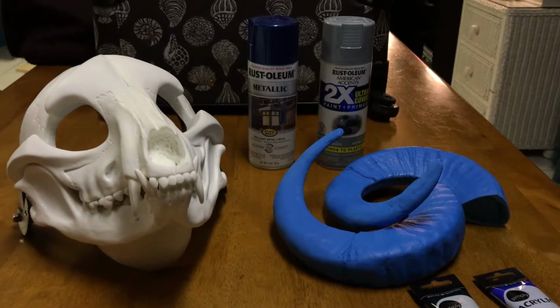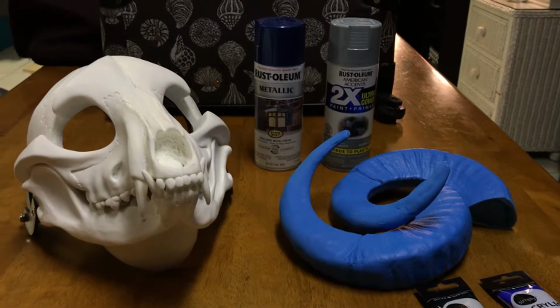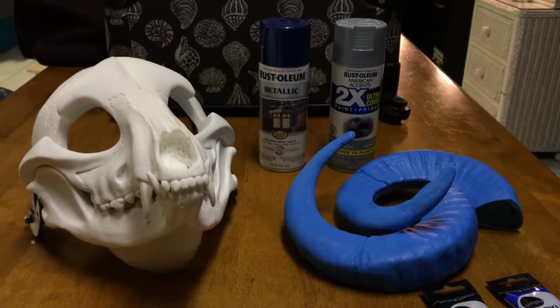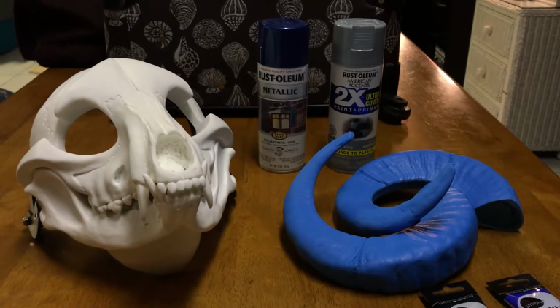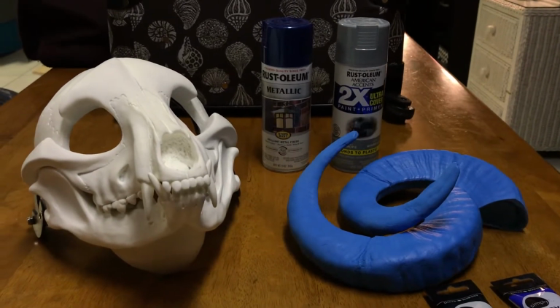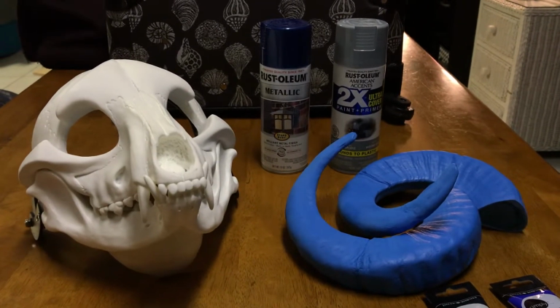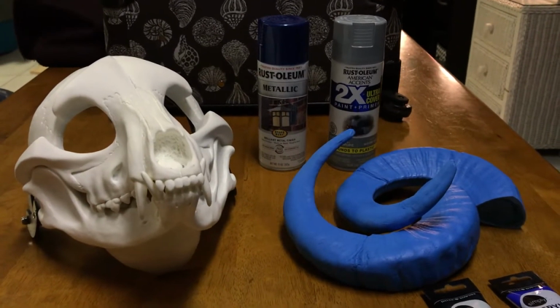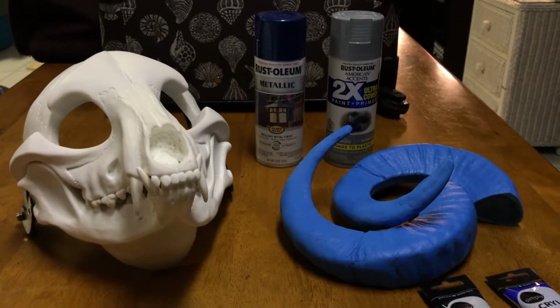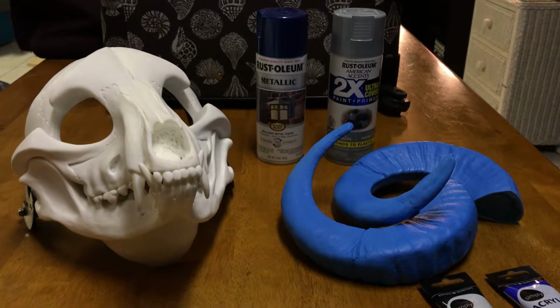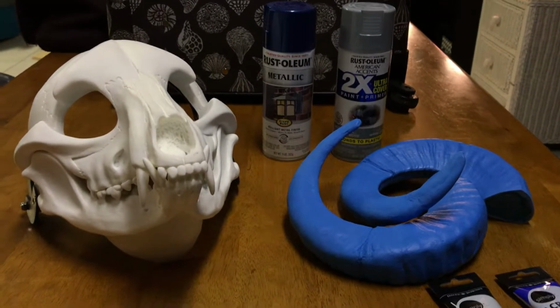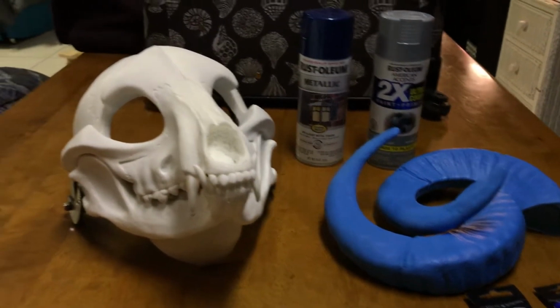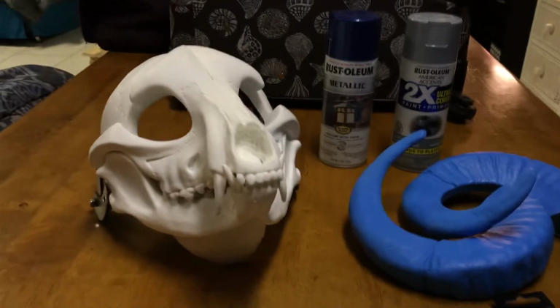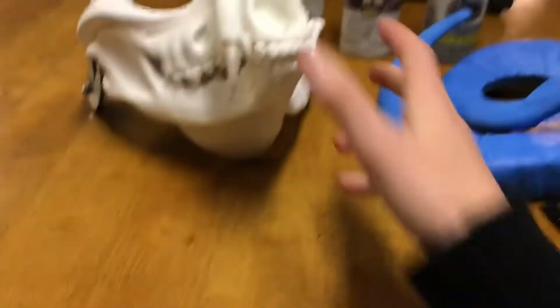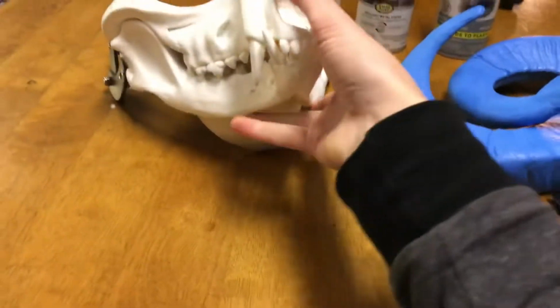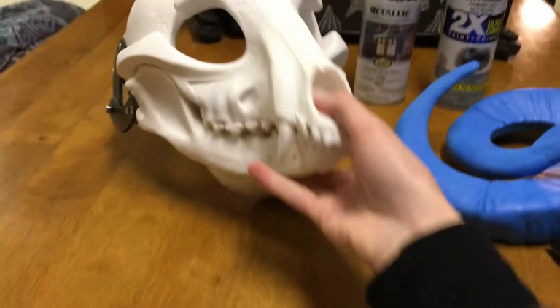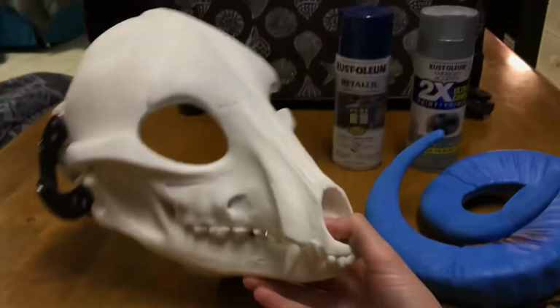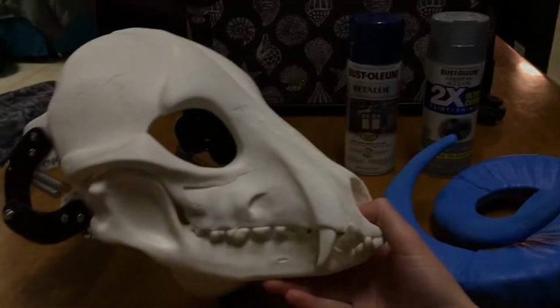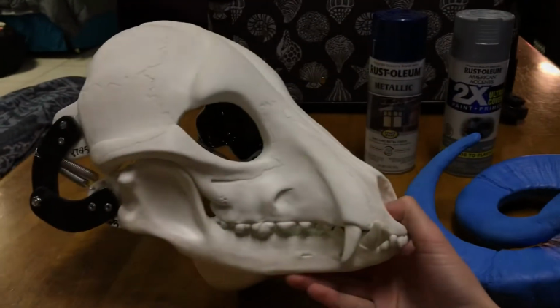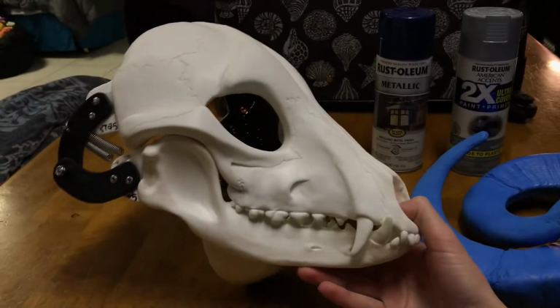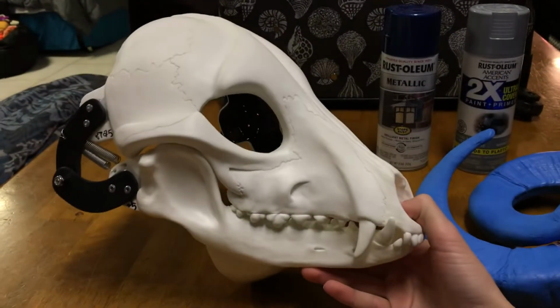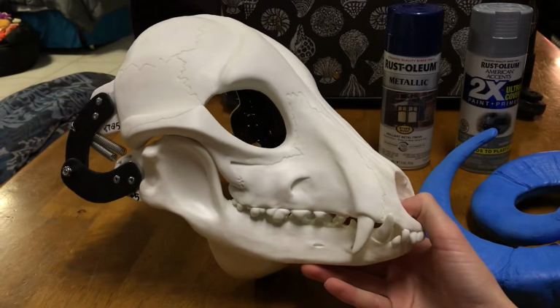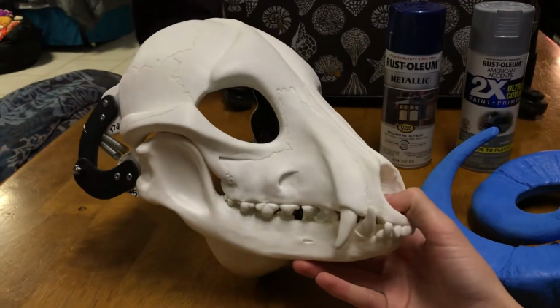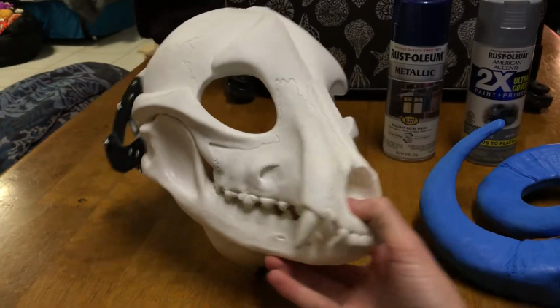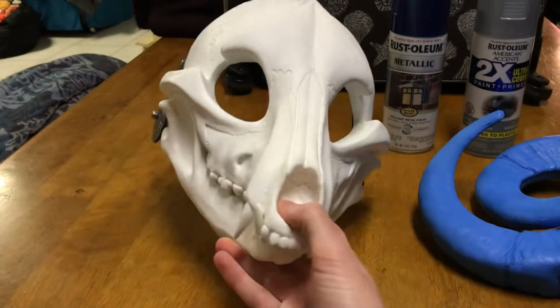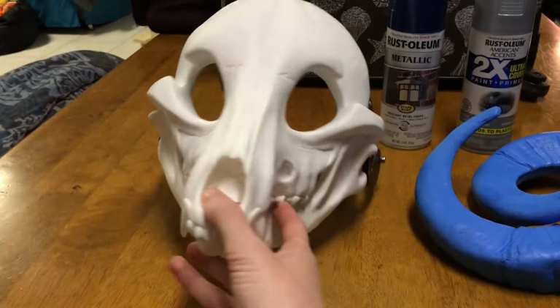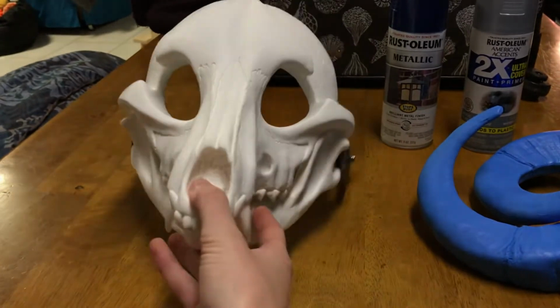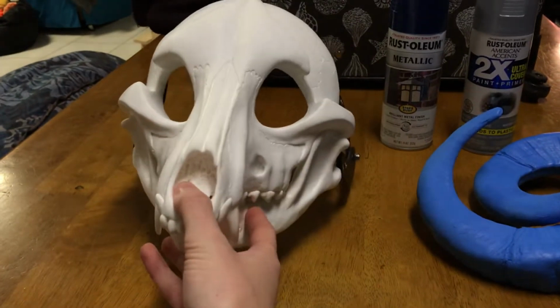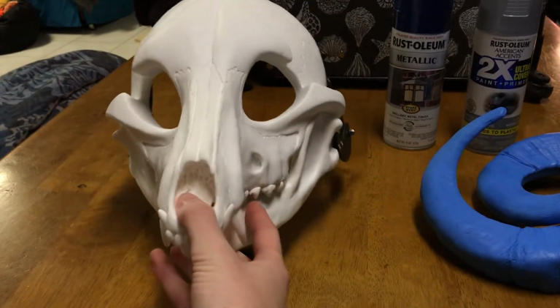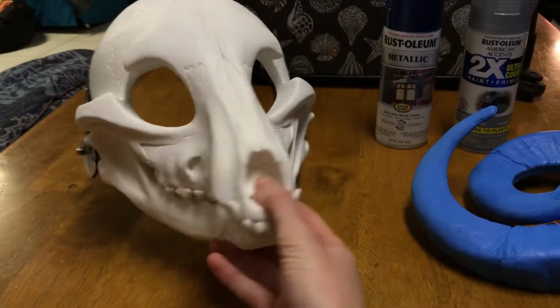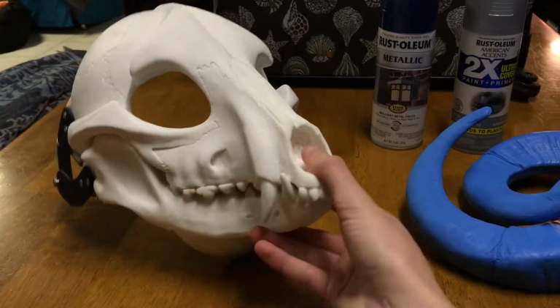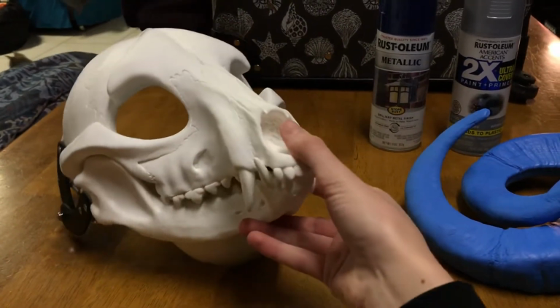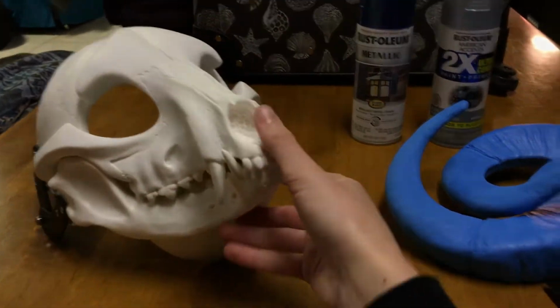Hey everybody! As many of you already have seen, maybe, I got my skull in! So I'm gonna be working on that. You'll probably see some videos of me working on this in the next couple of days or so.